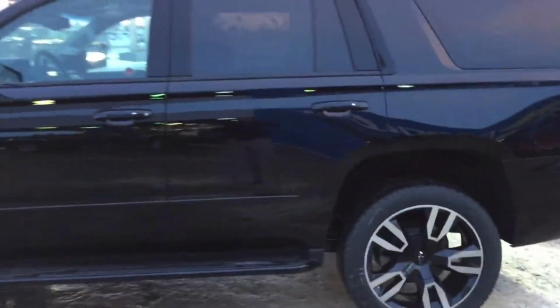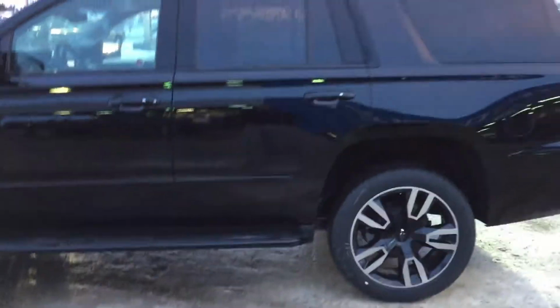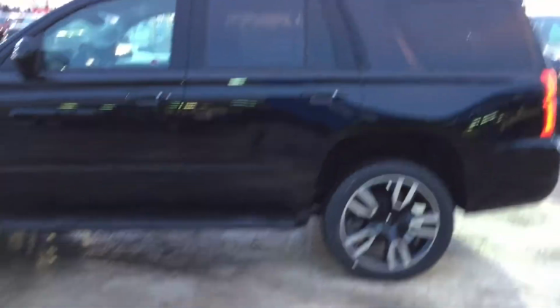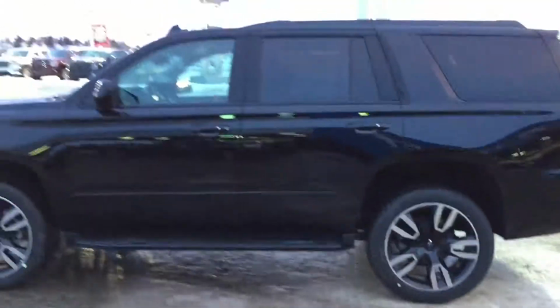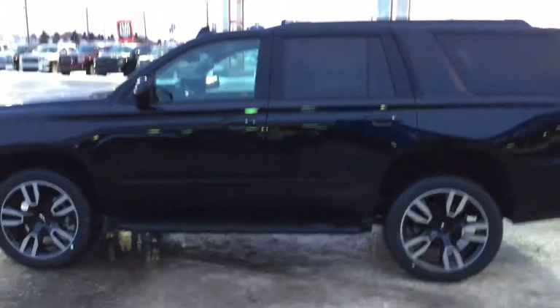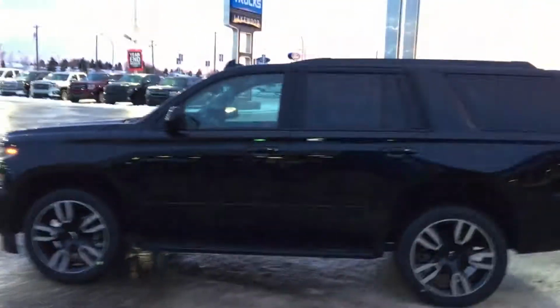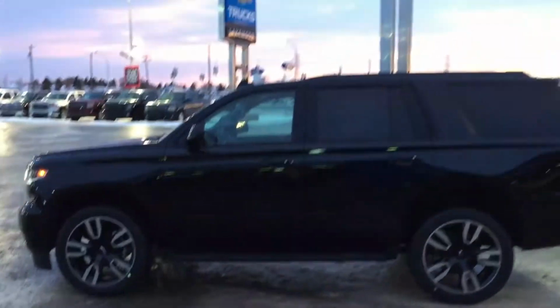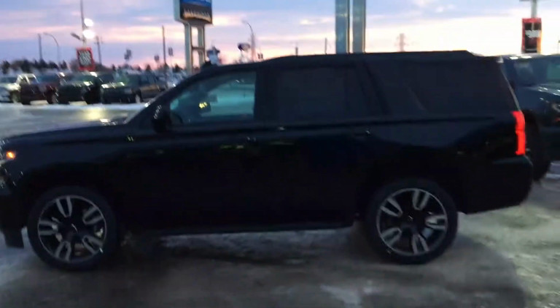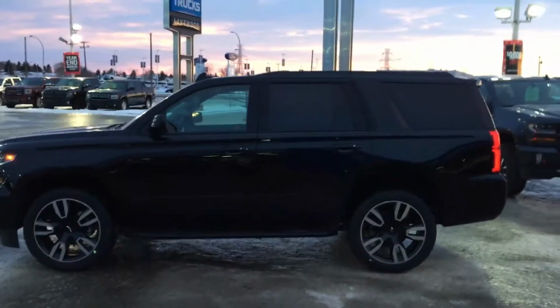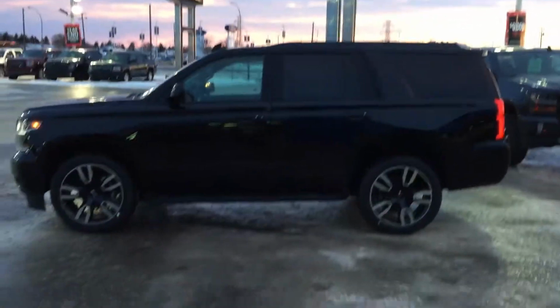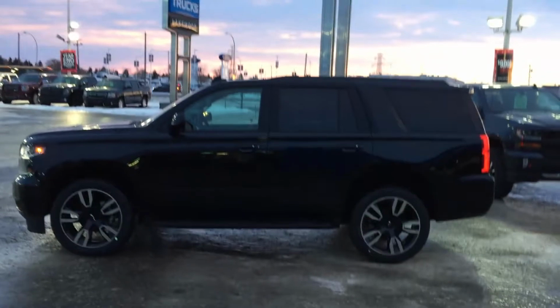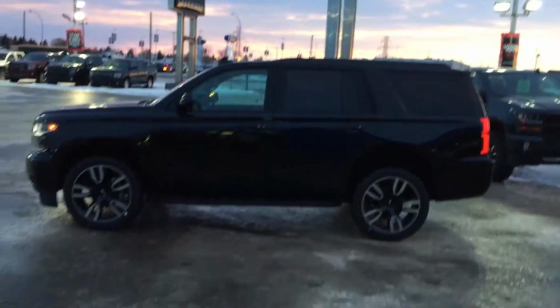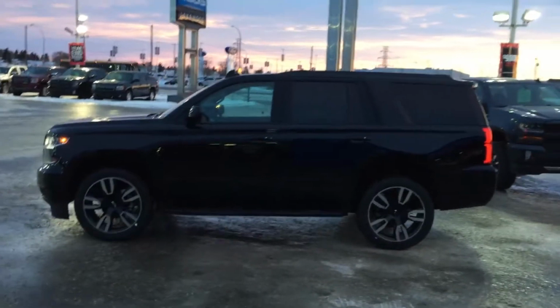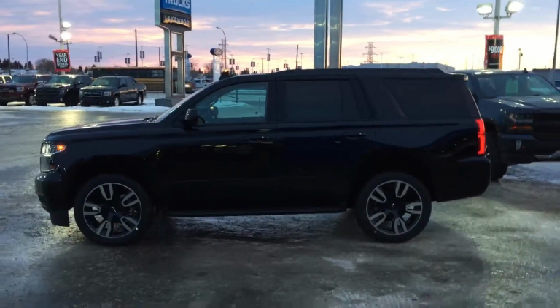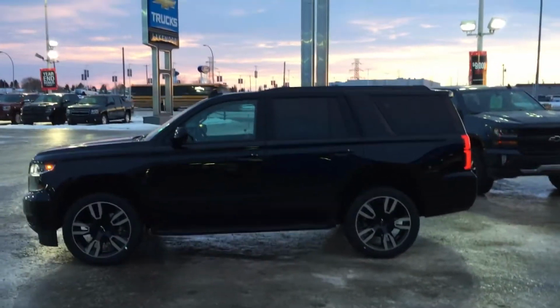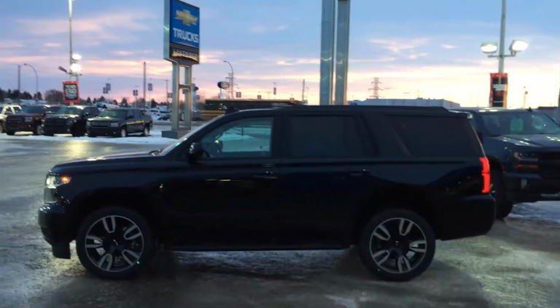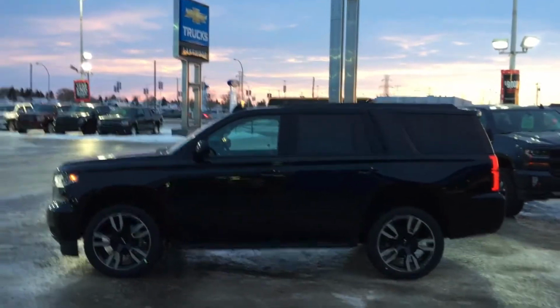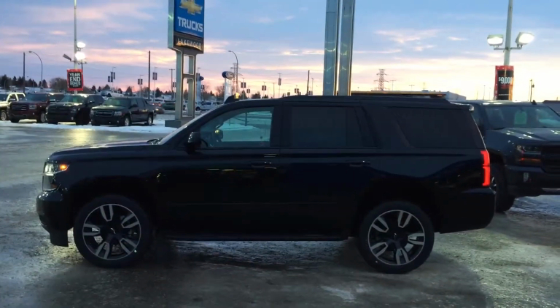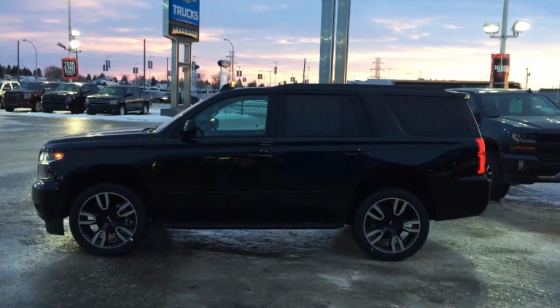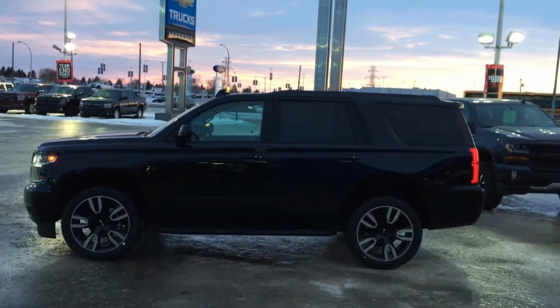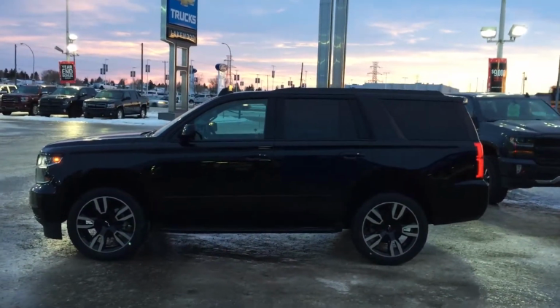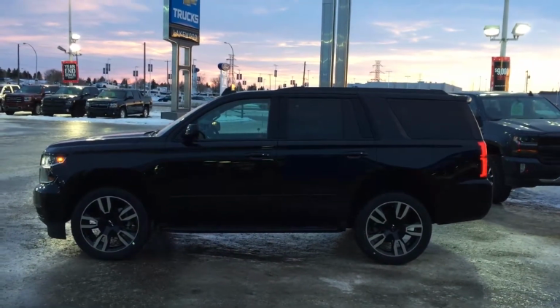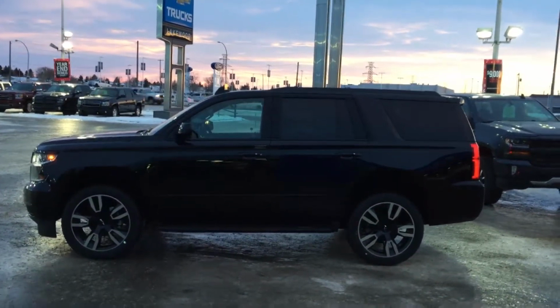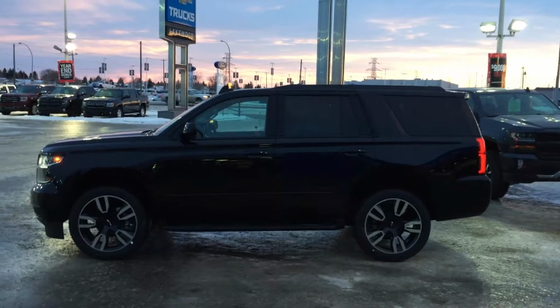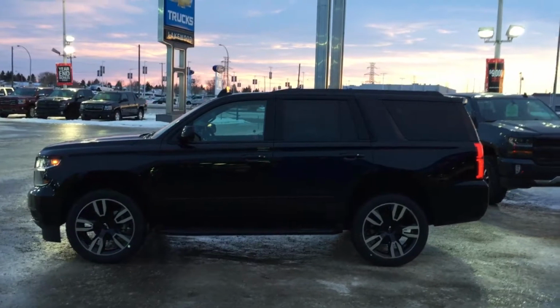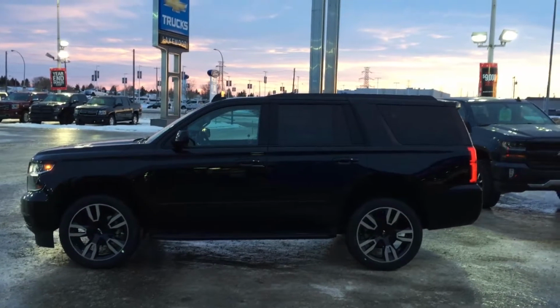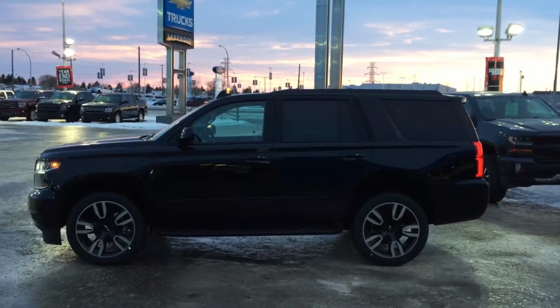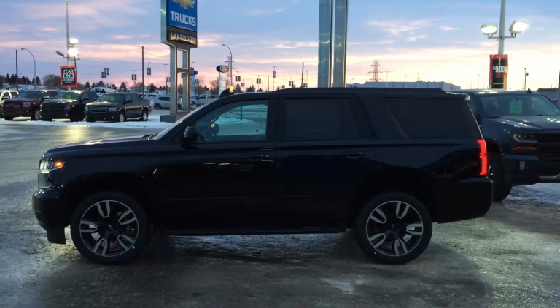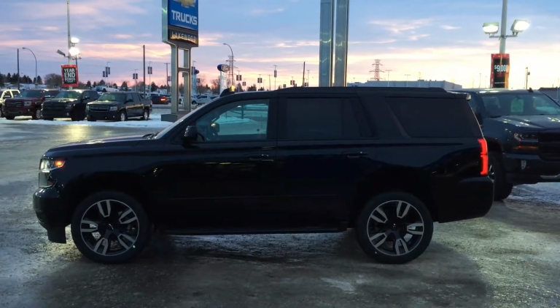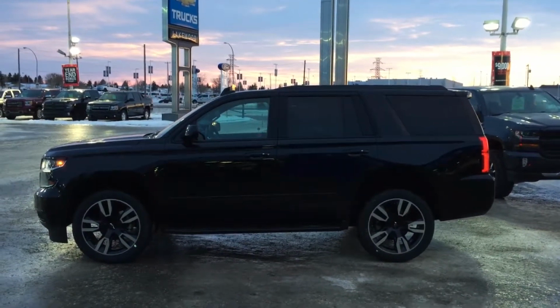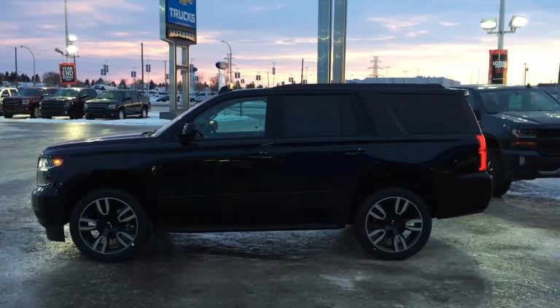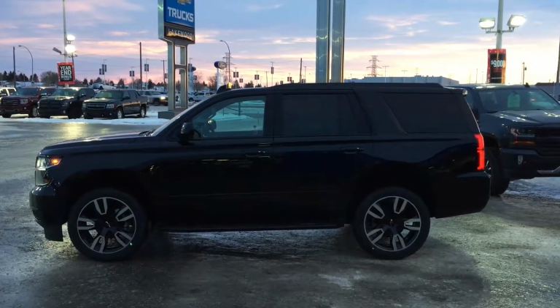As you back up you can kind of see how large this is. It's great if you have a large family, and it's all blacked out to give it a nice aggressive look. Let's hop into the front seat and see what features are in there.